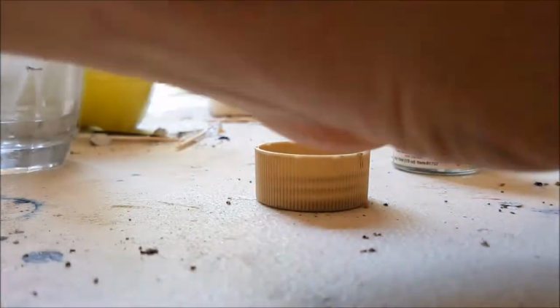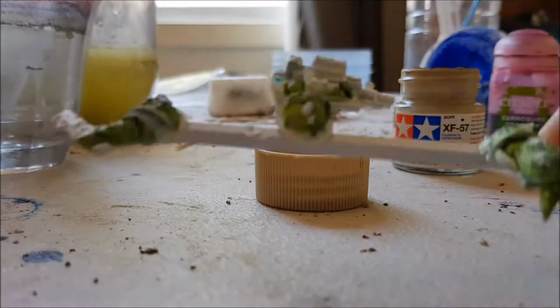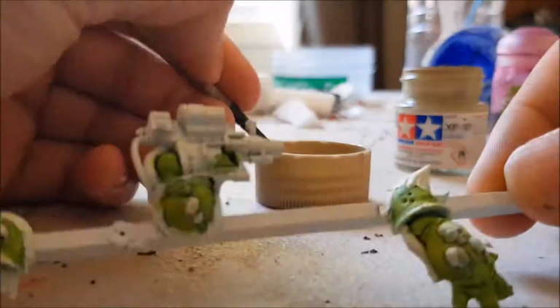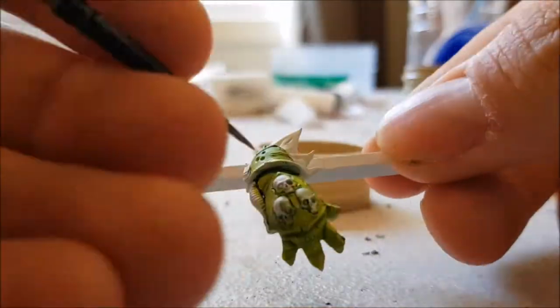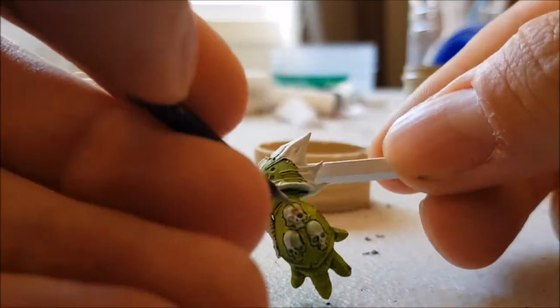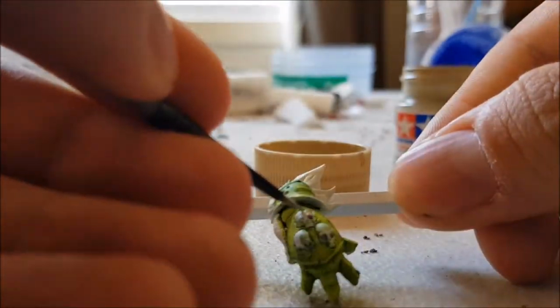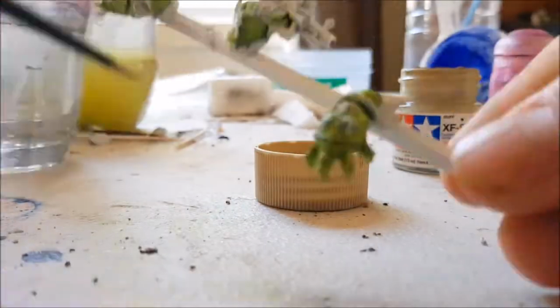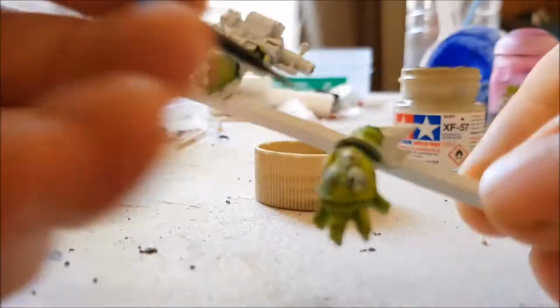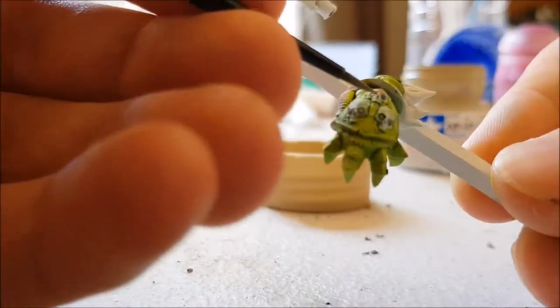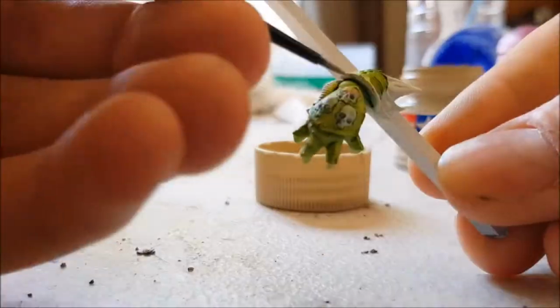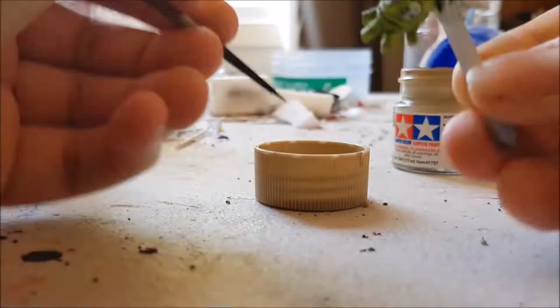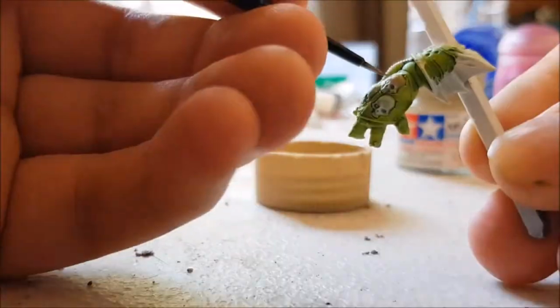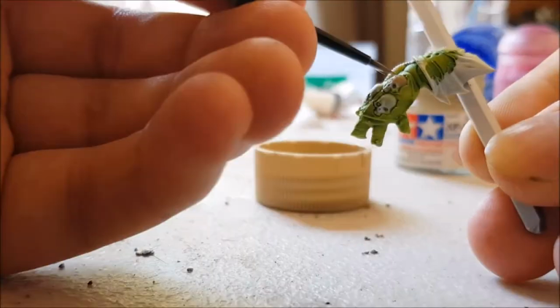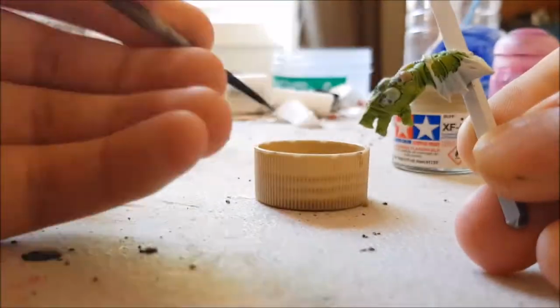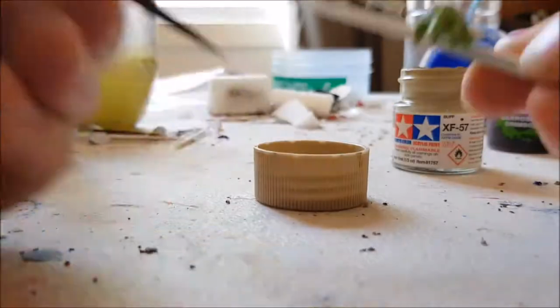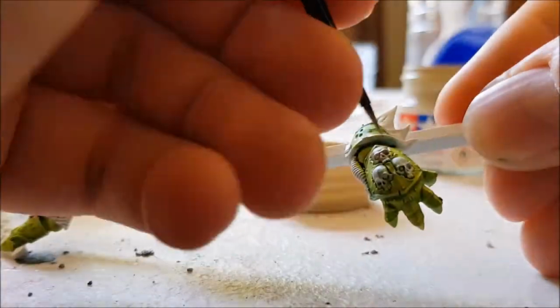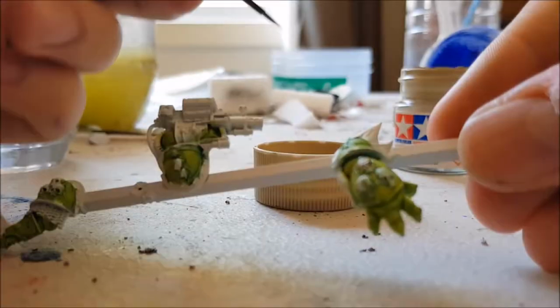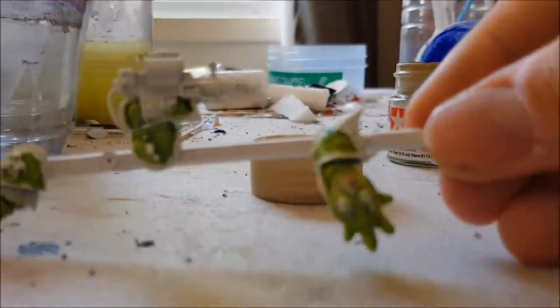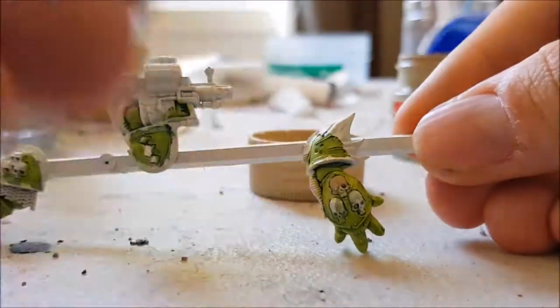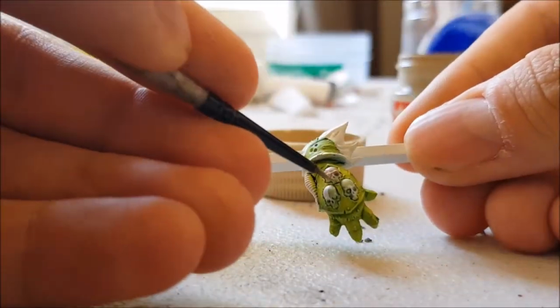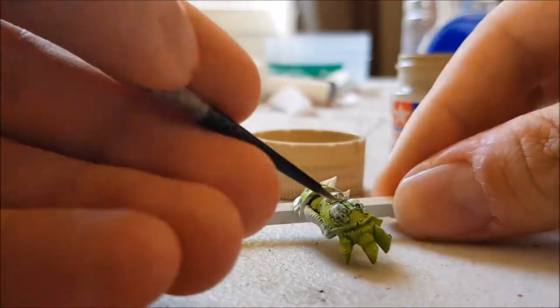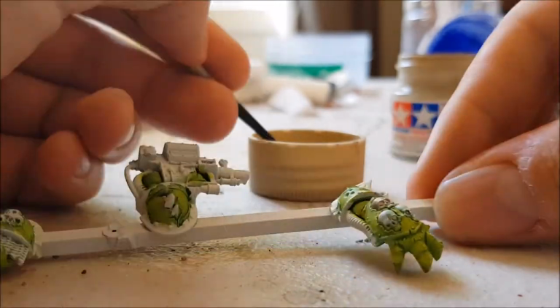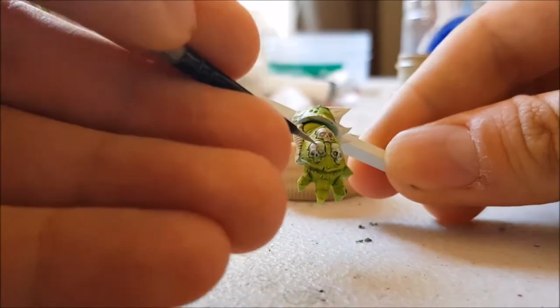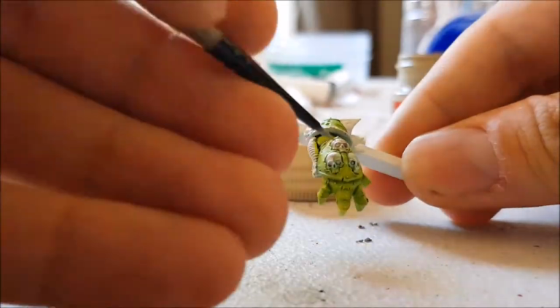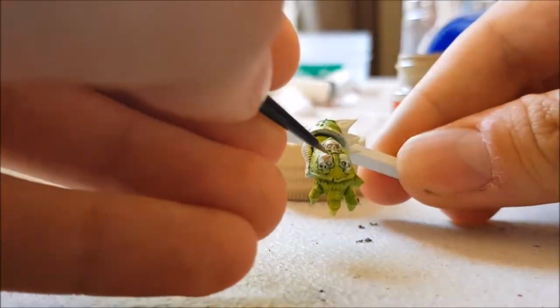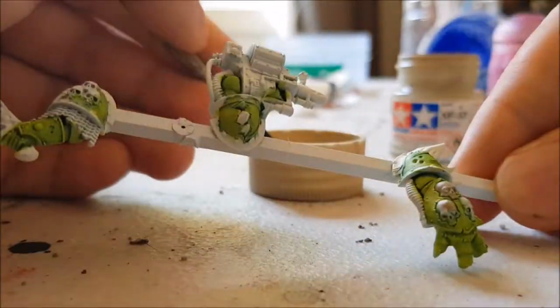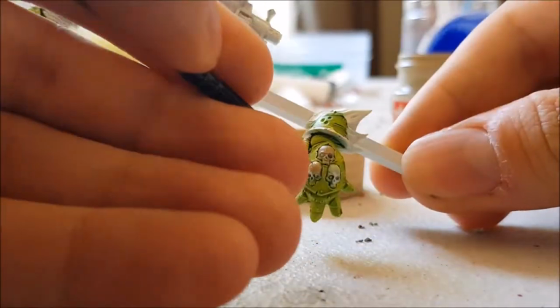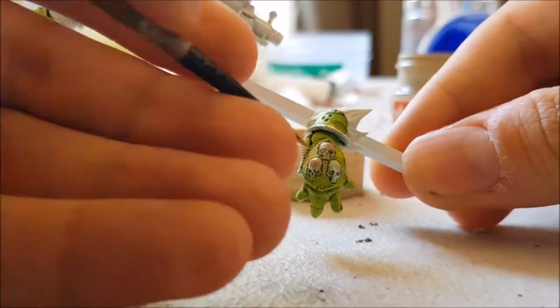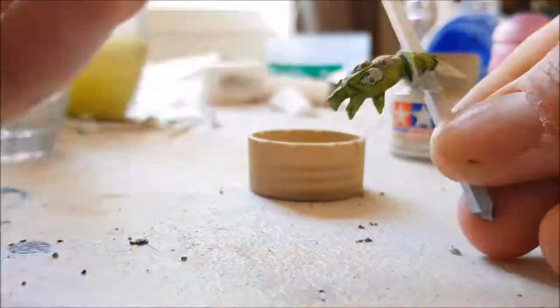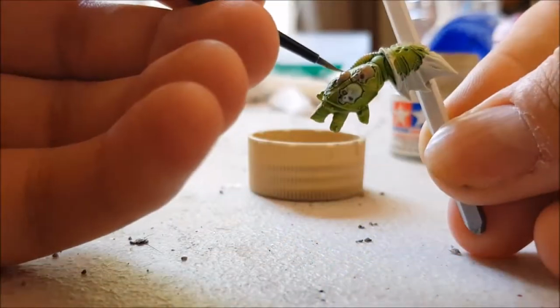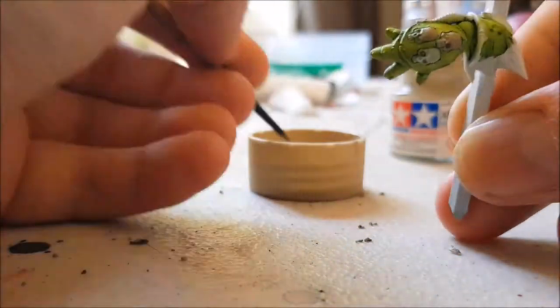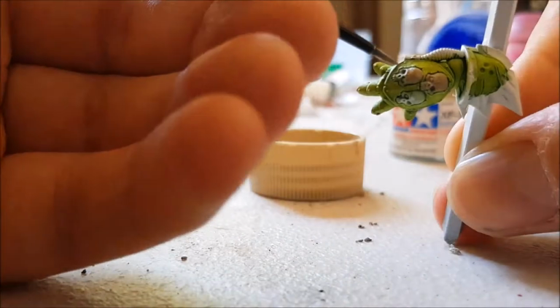I'm now painting the parts of the model which are supposed to be bones. I'm using a colour by Tamiya with an identification number of XF57. It's known as Buff, though I'm not actually sure what colour it's supposed to be. It does work very well for bones and horns in my experience though.